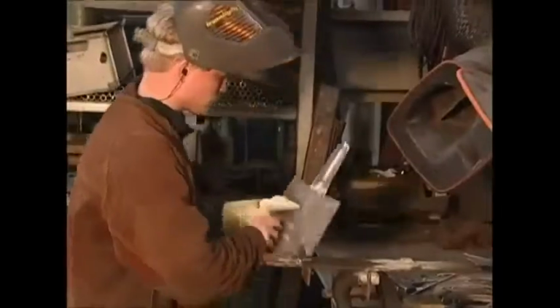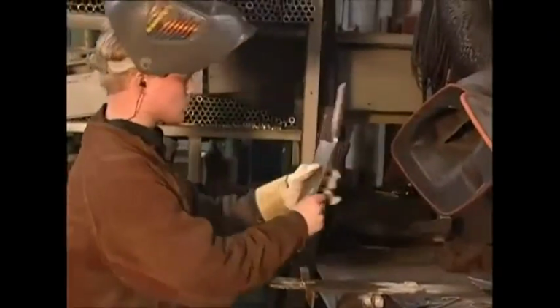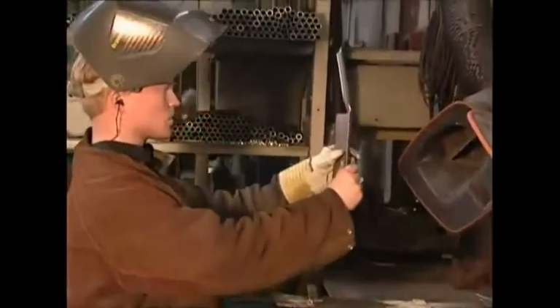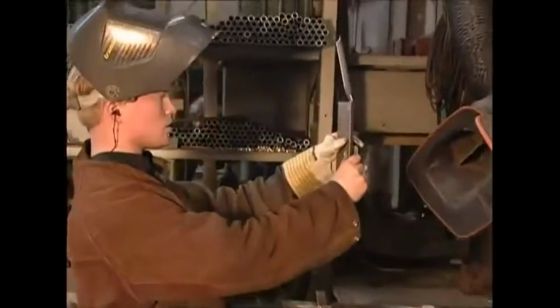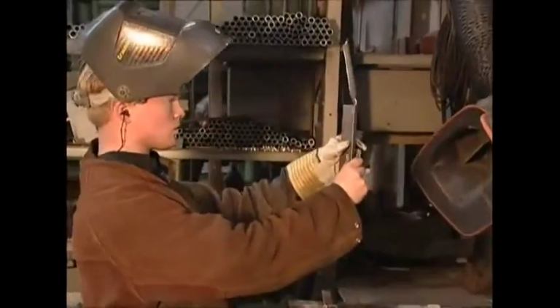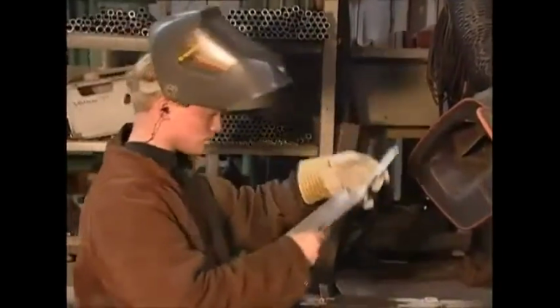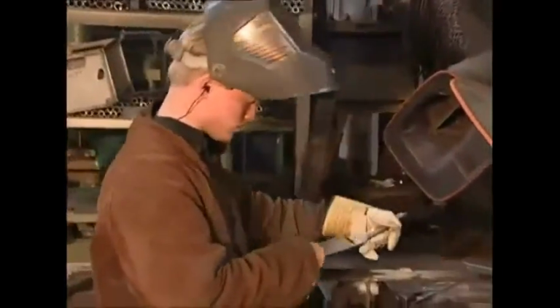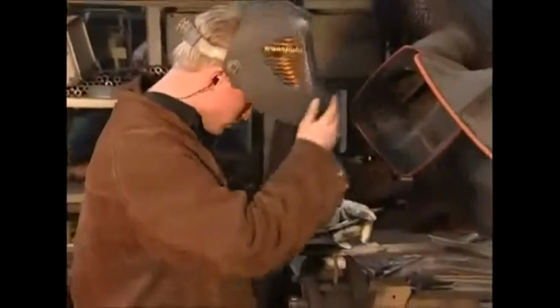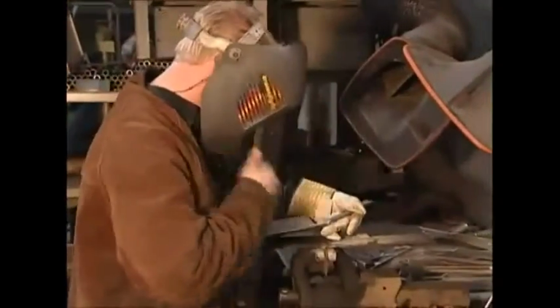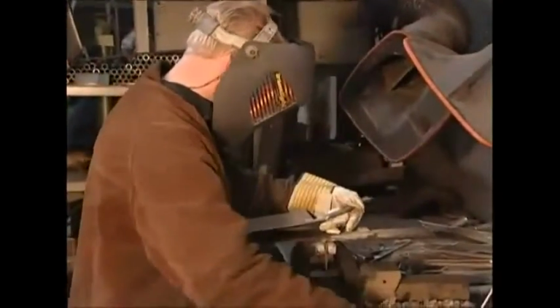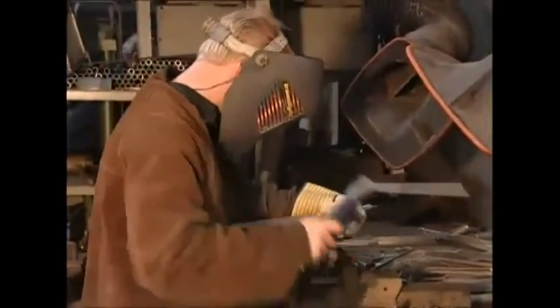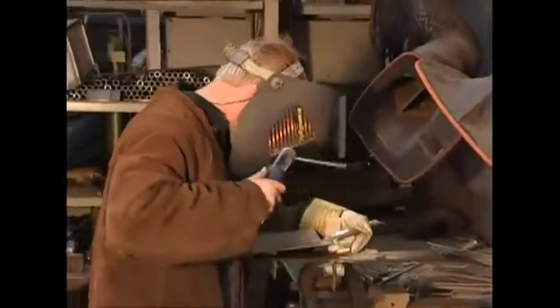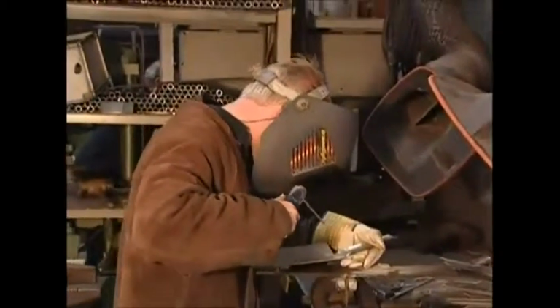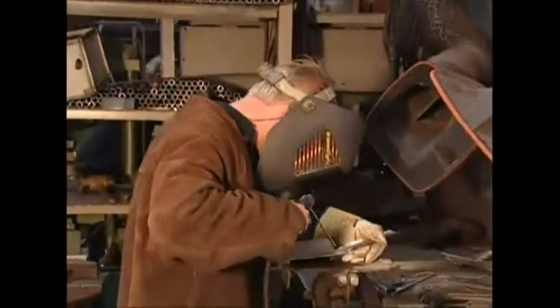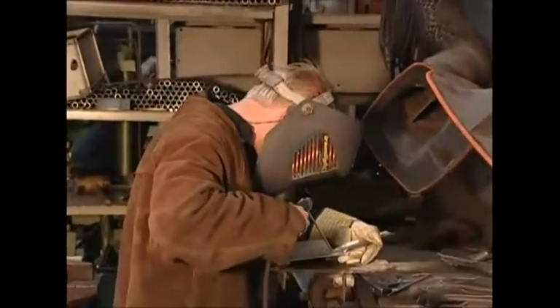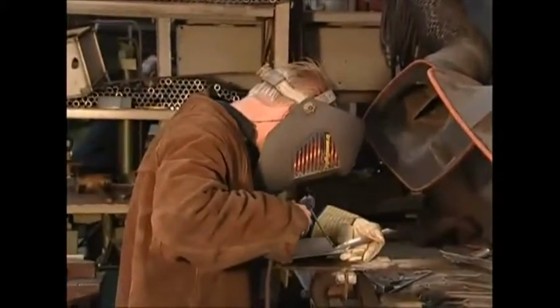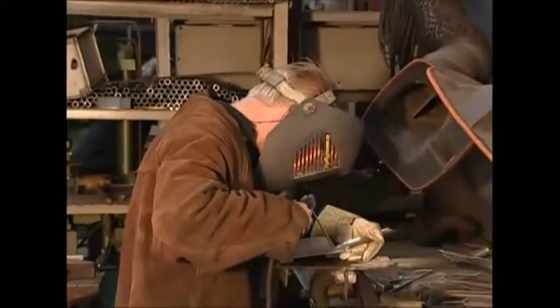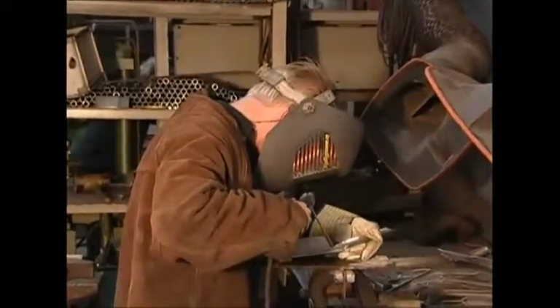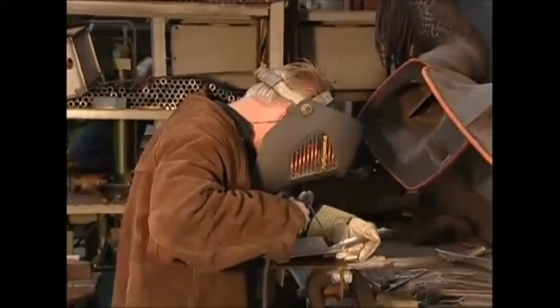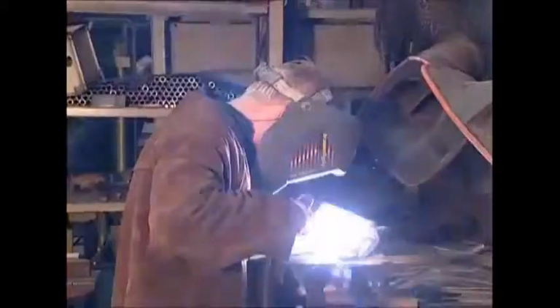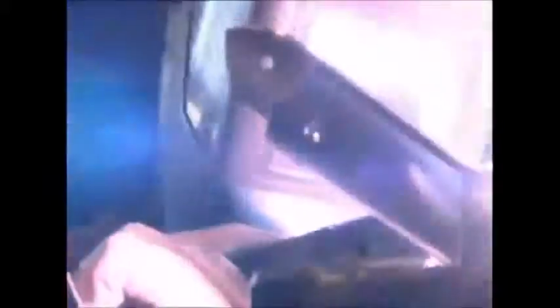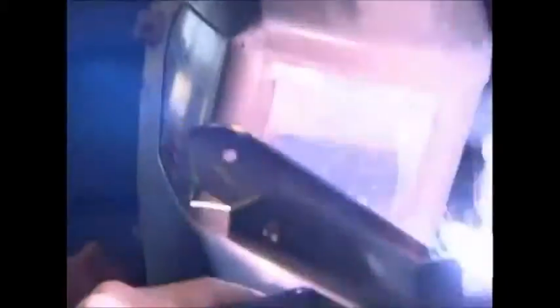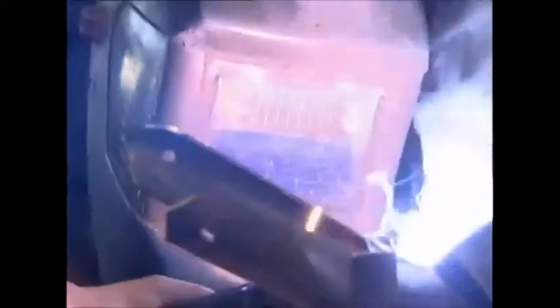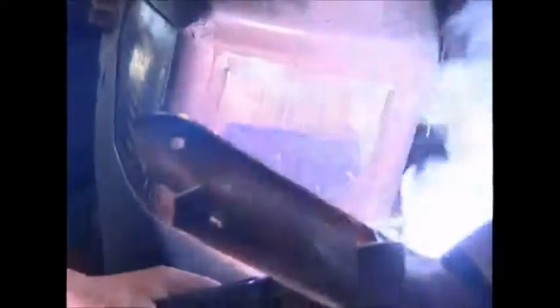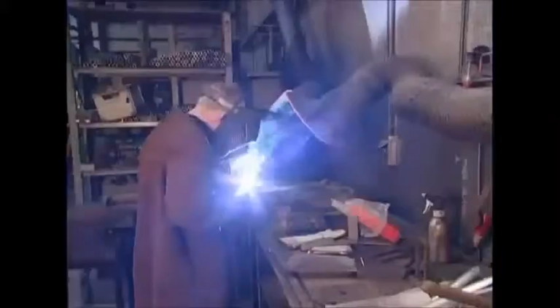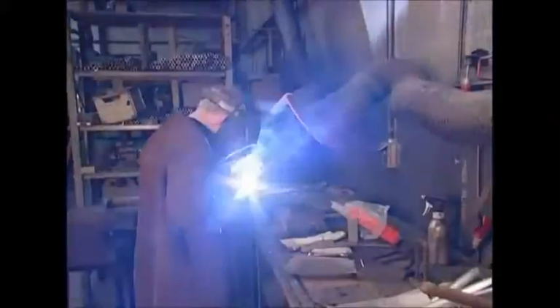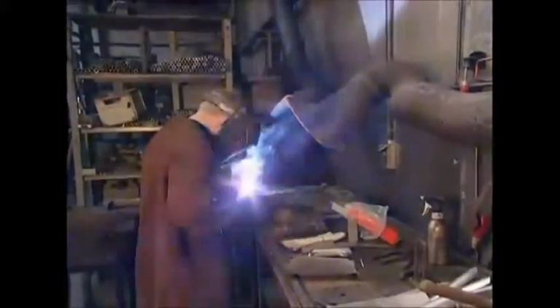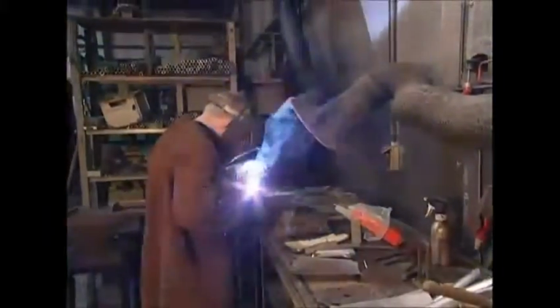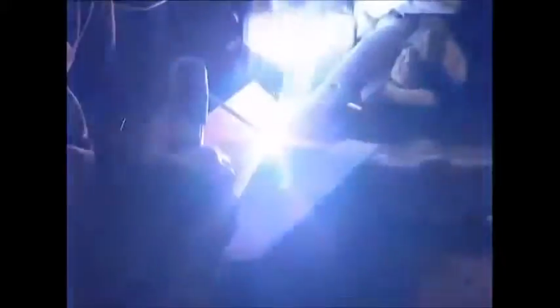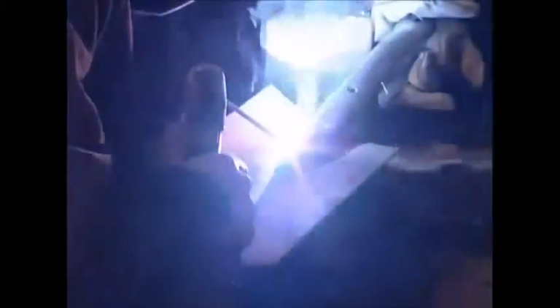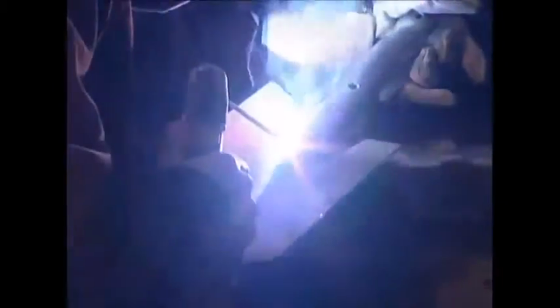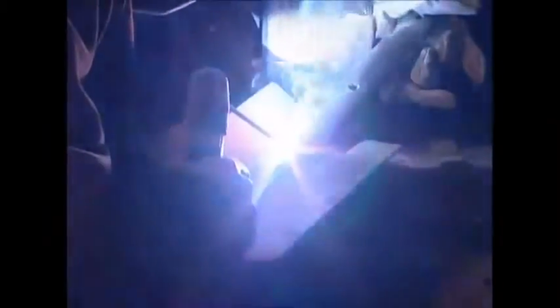Next, the welder will add the socket. This is a piece of metal made of softer steel which acts as a shock absorber, damping the impact of heavy blows. It's also got a useful hole where the handle will be attached later.